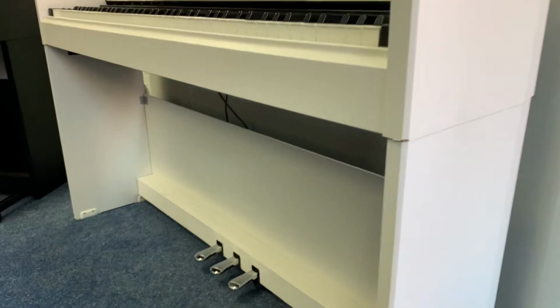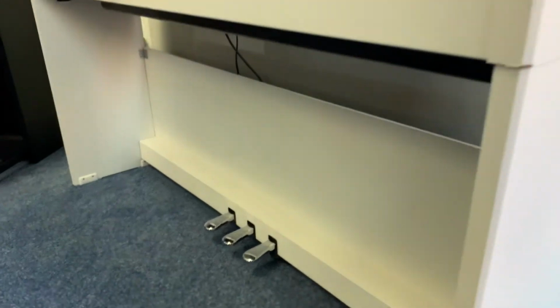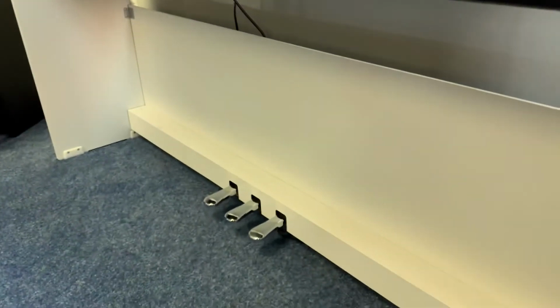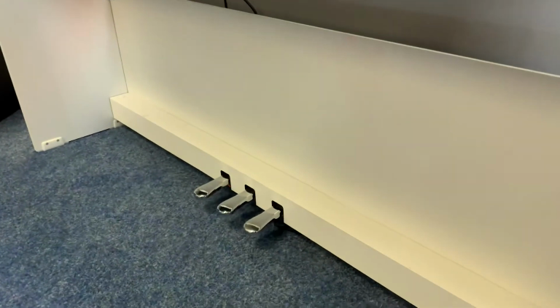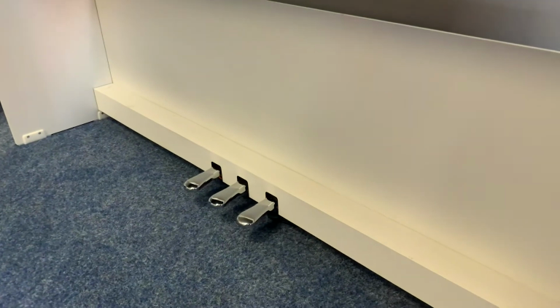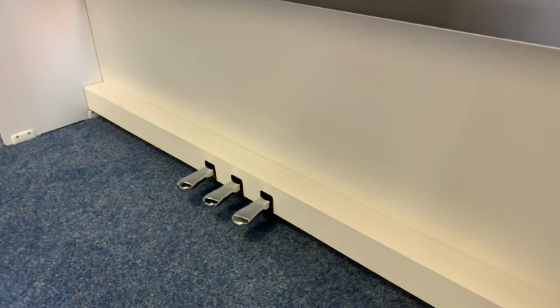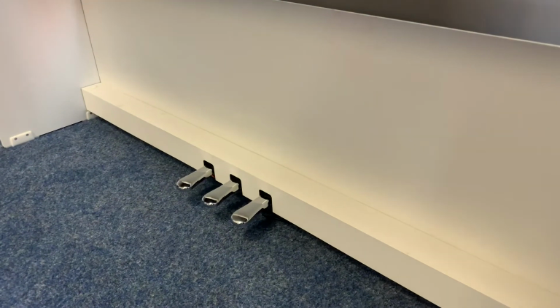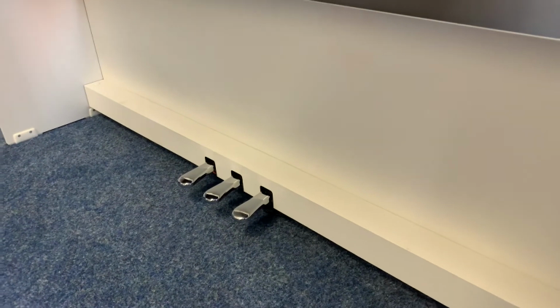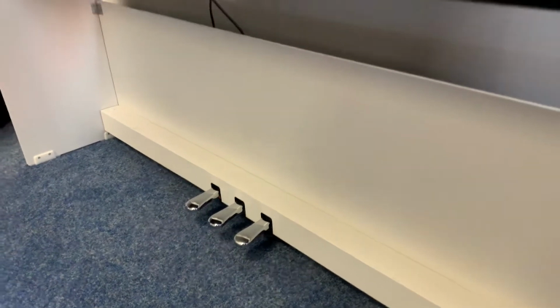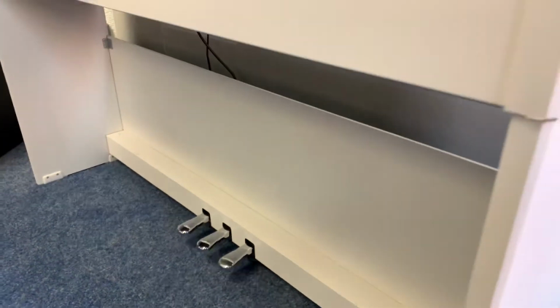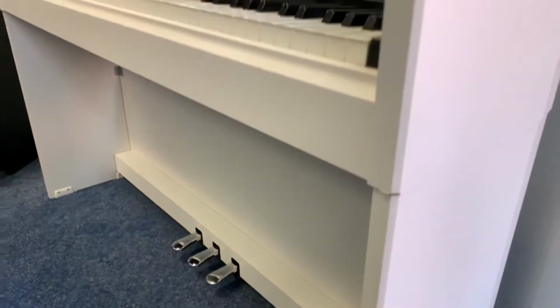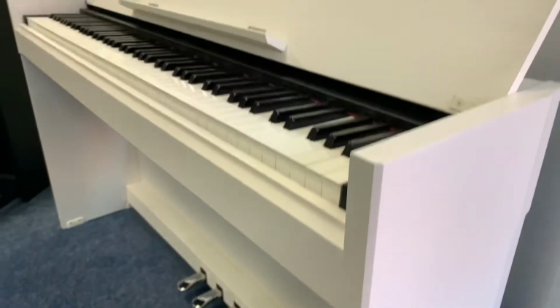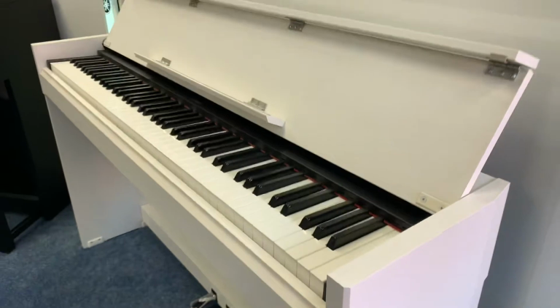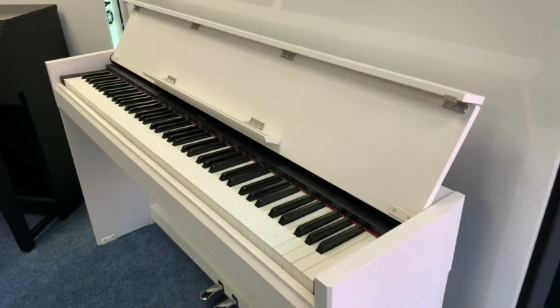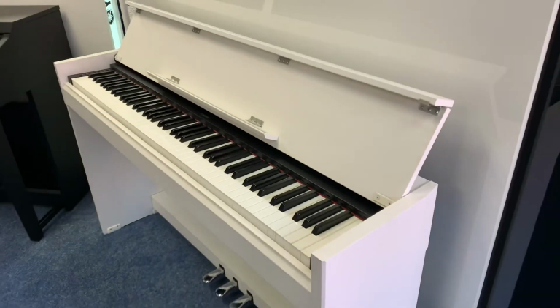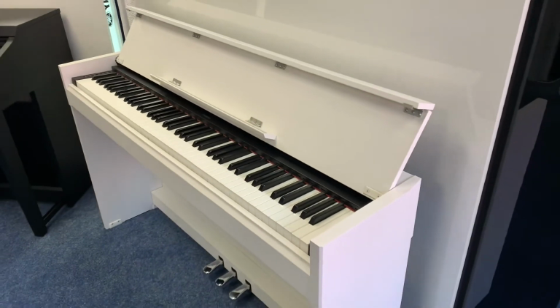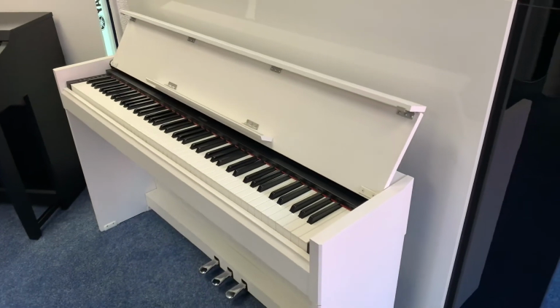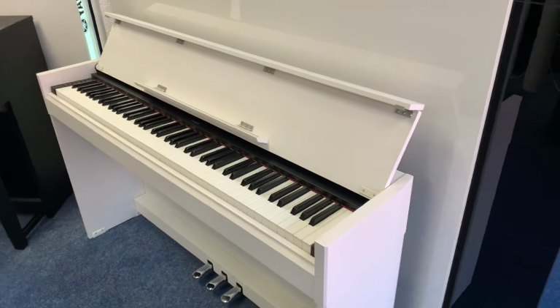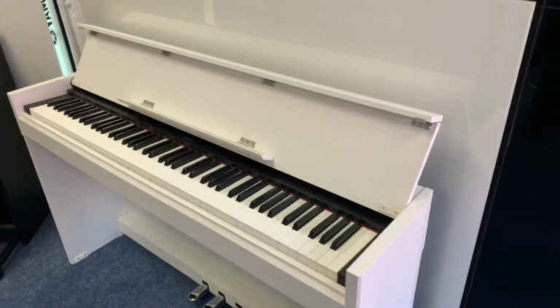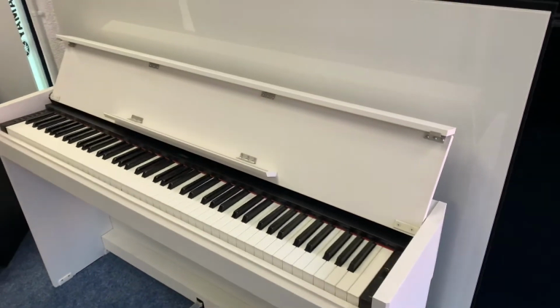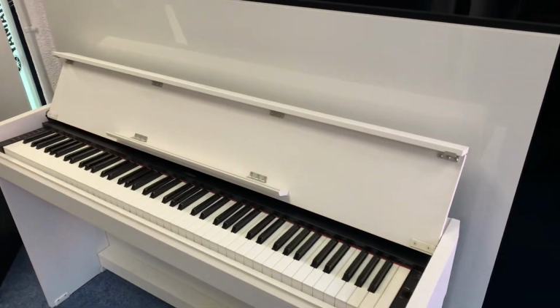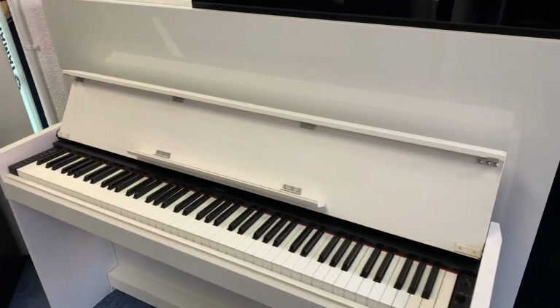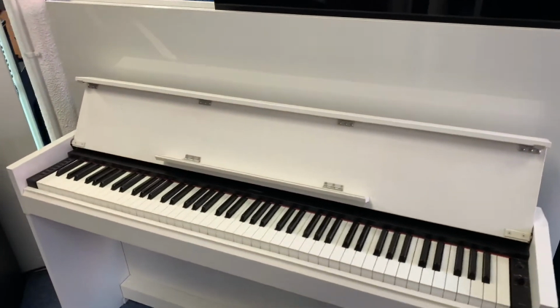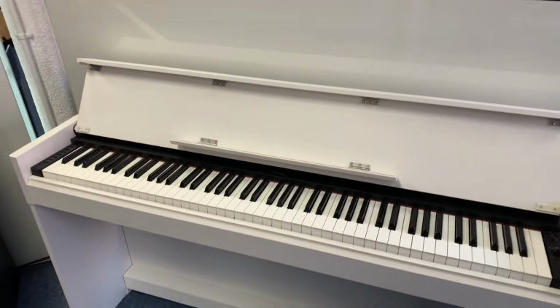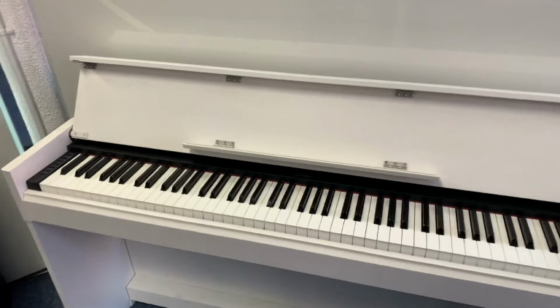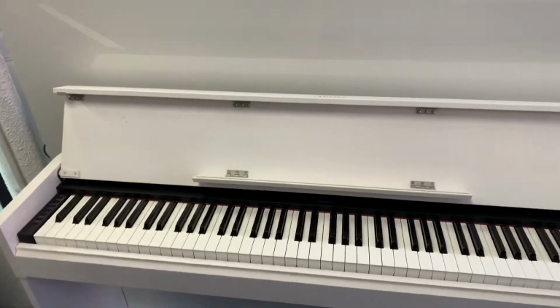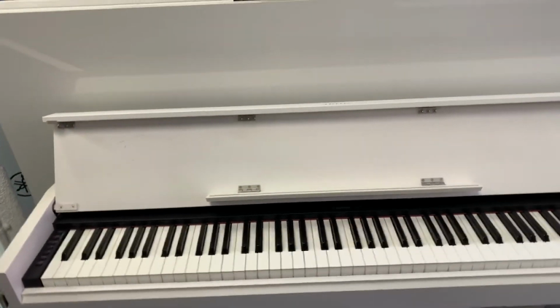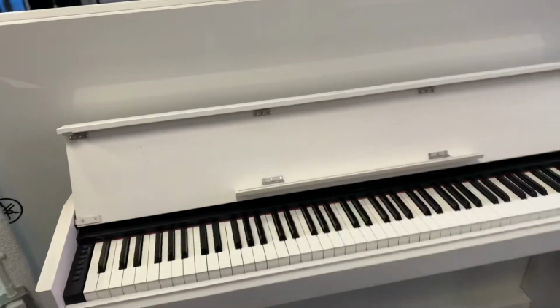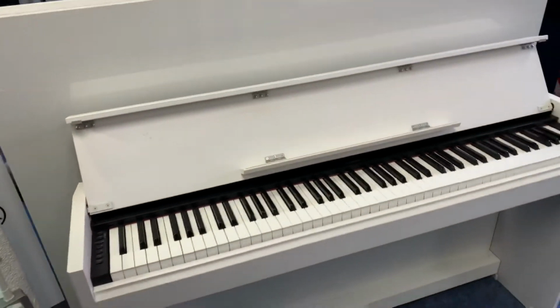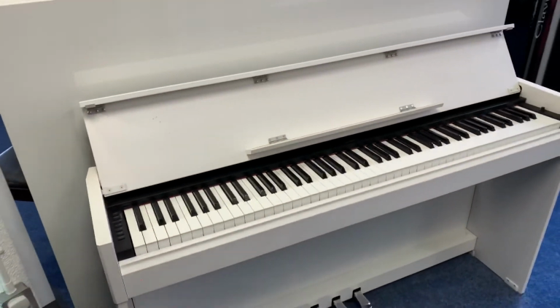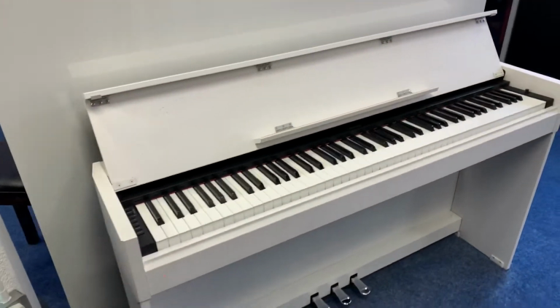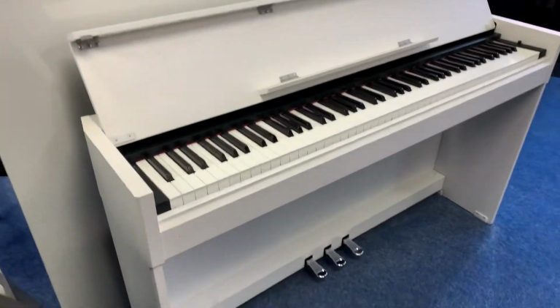It's got three pedals on it just like a traditional acoustic piano would have. It's a very contemporary design, the YDP-S series, so it is a lovely contemporary cabinet, which I'll show you in a second.